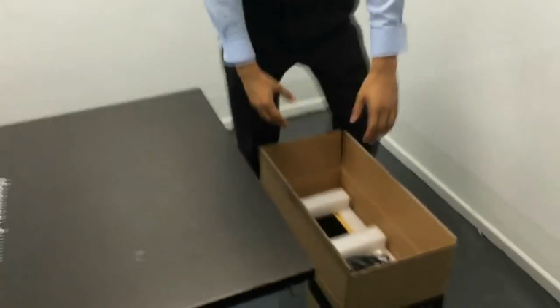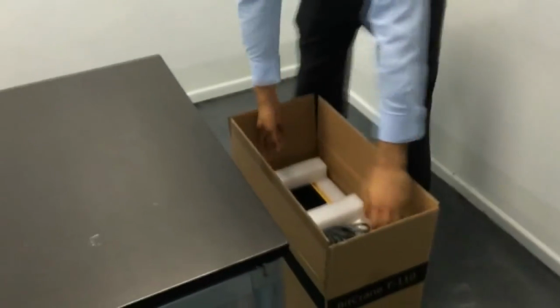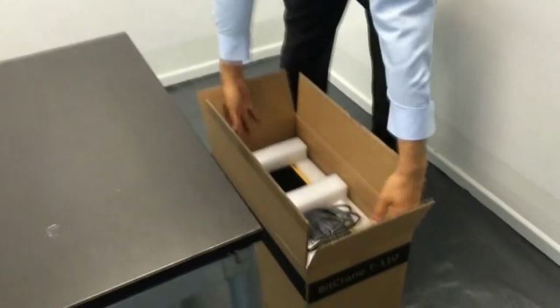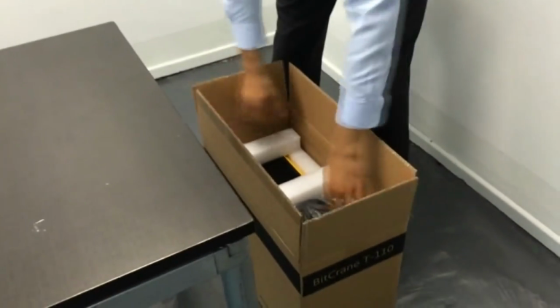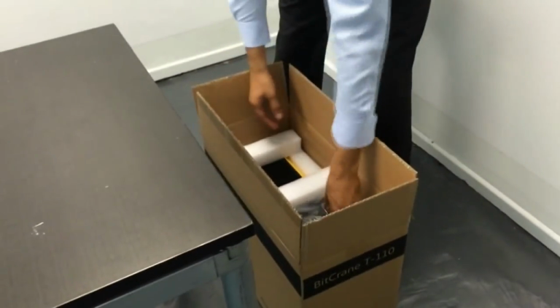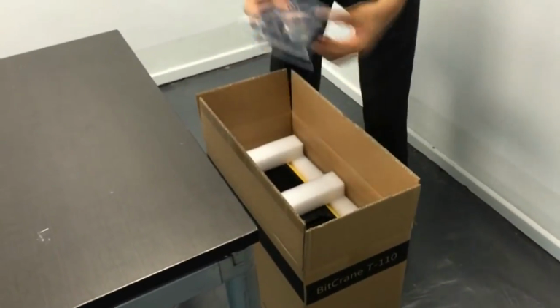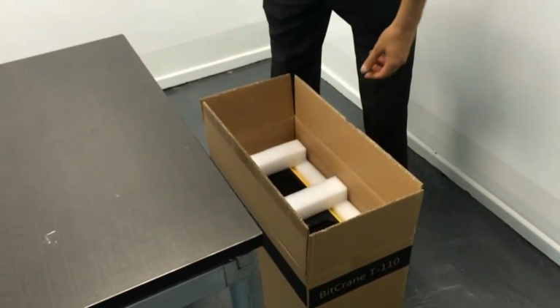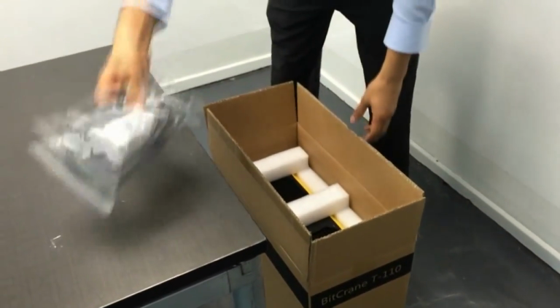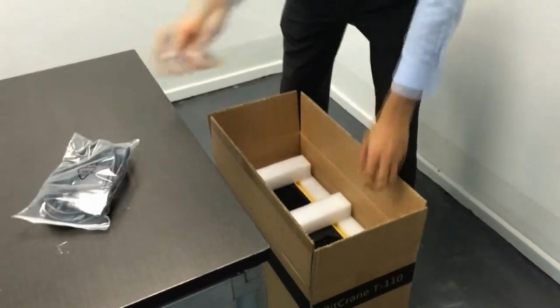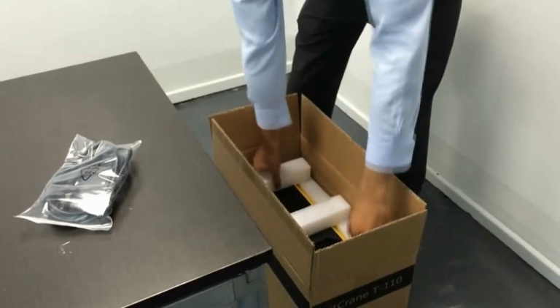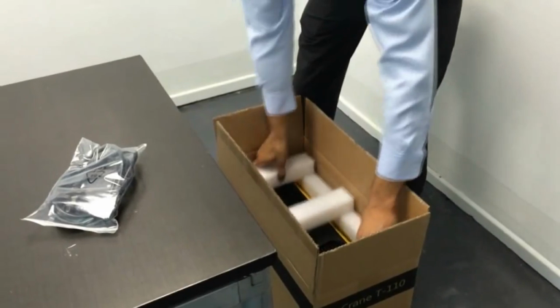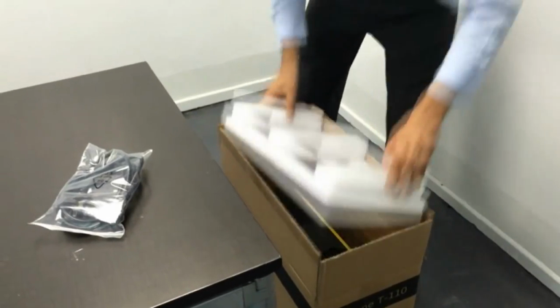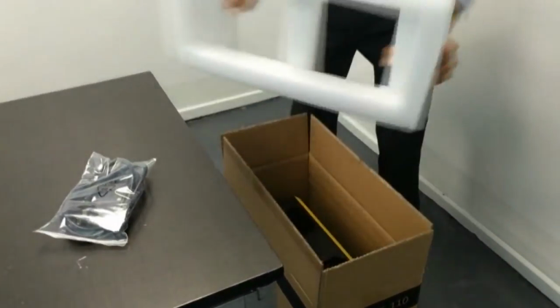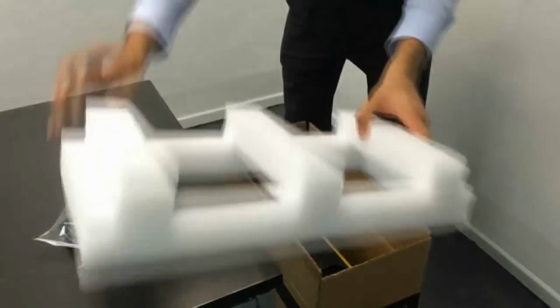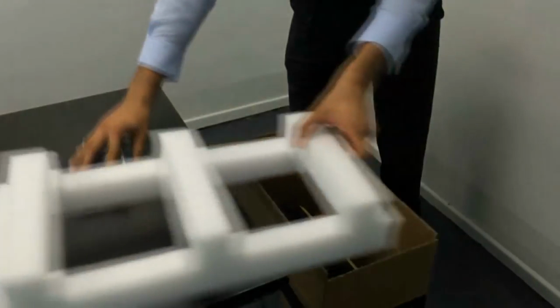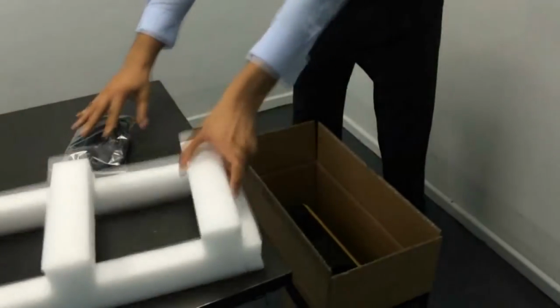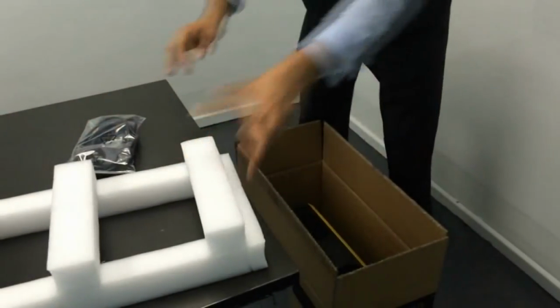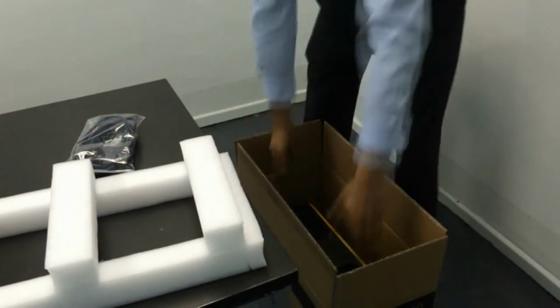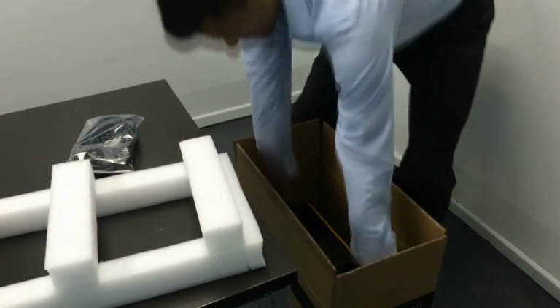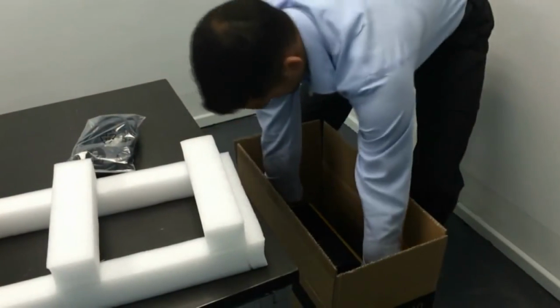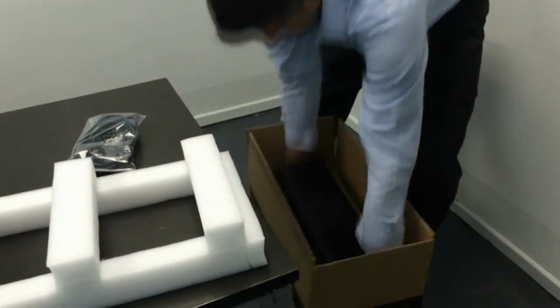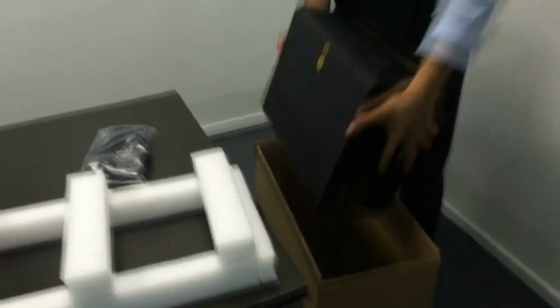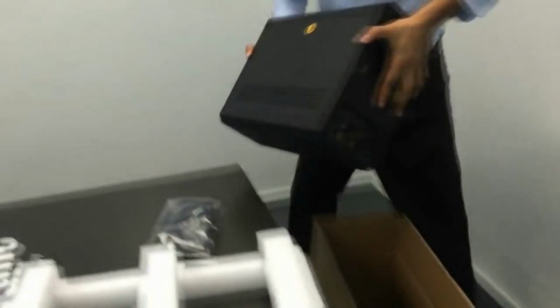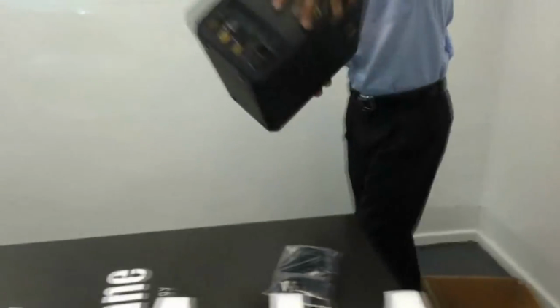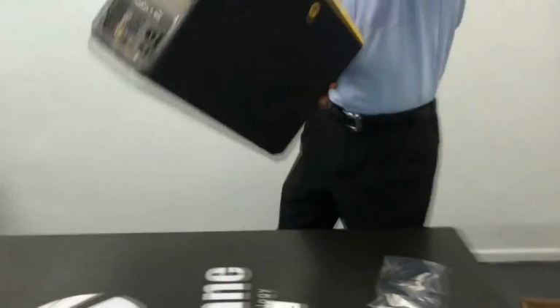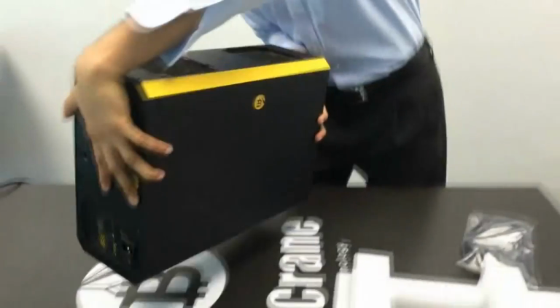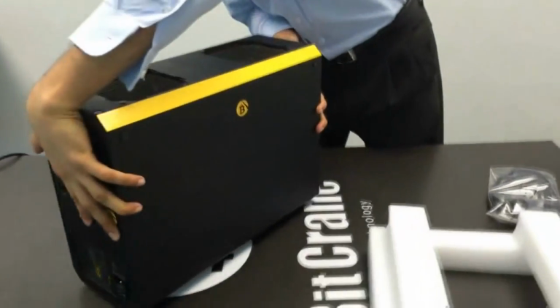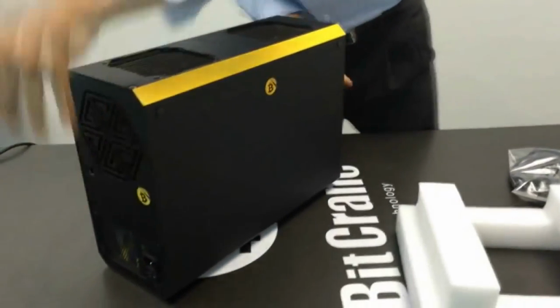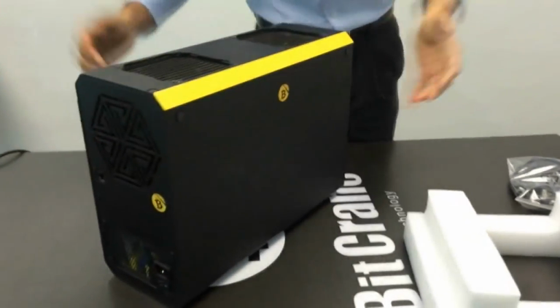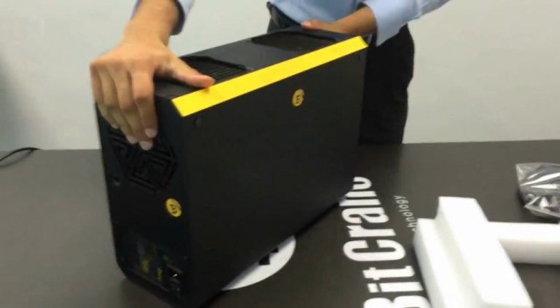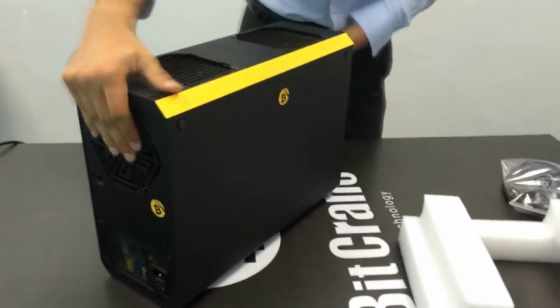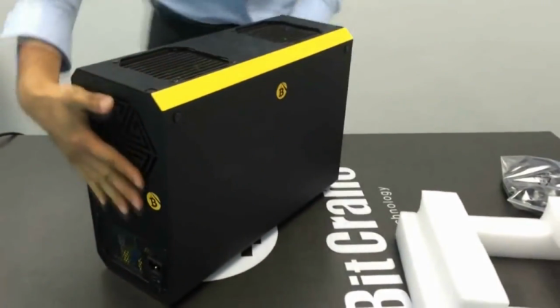After opening up your packaging box, first remove the upper polystyrene lid and the power cable, which is packed according to the region of your ship-to location. Now remove the T110 from the box, which you'll notice is very light, weighing just over 9 kg.